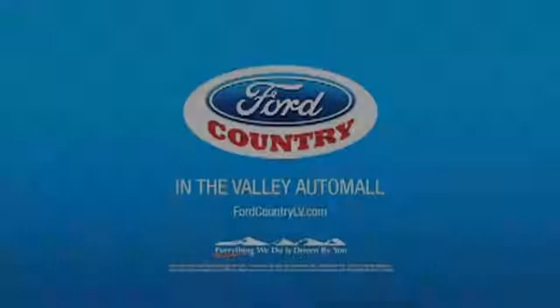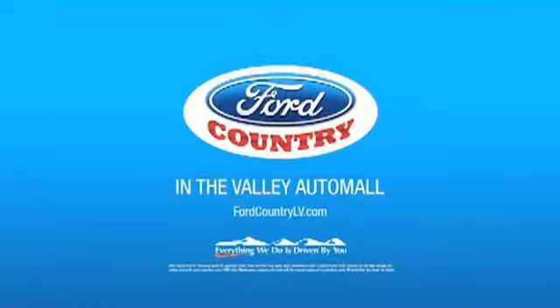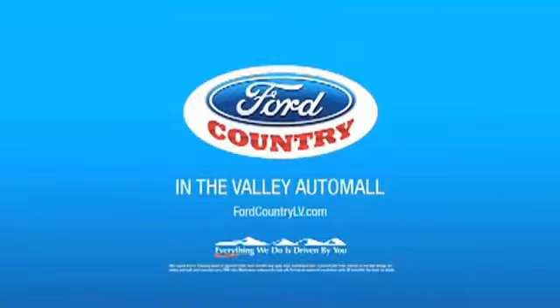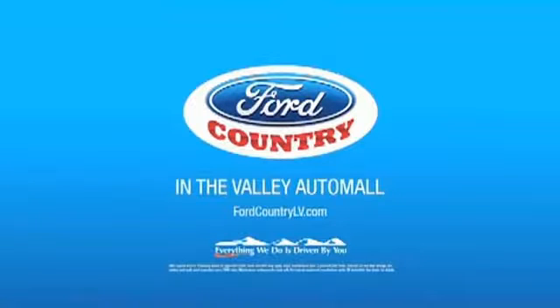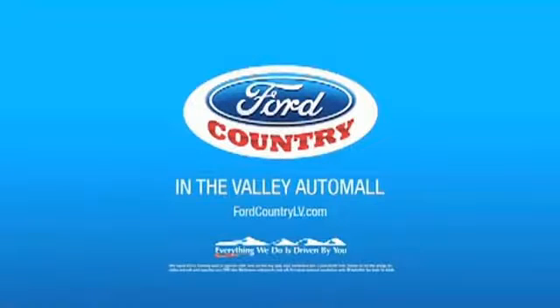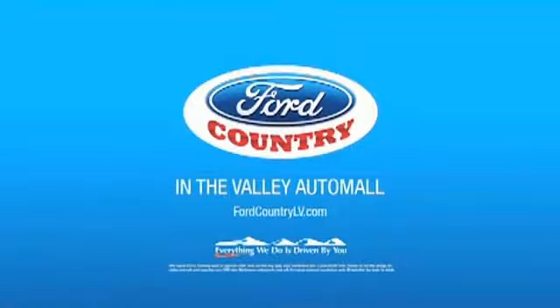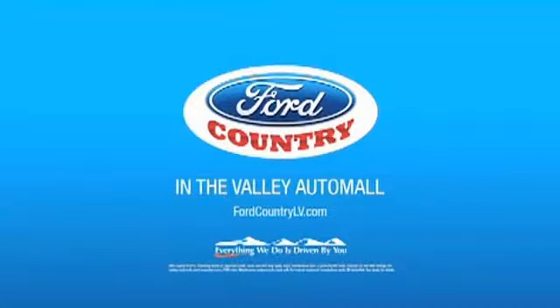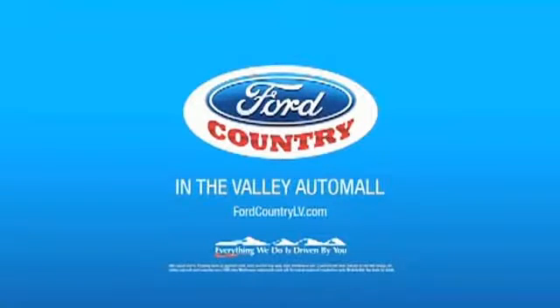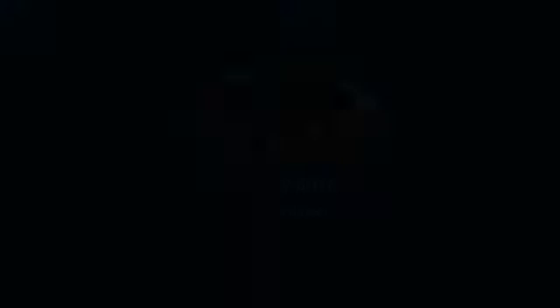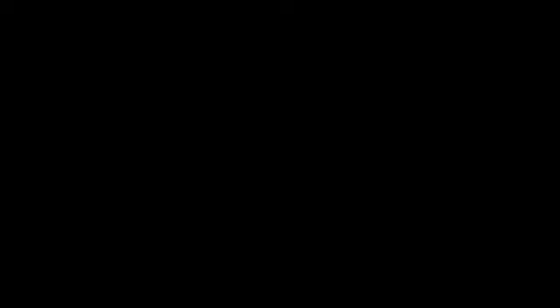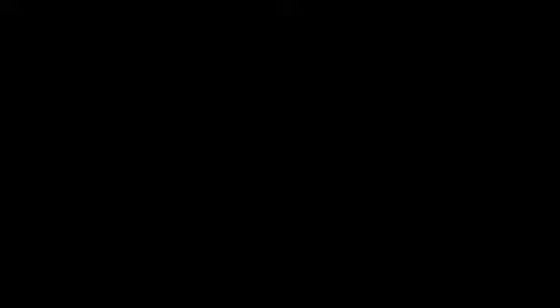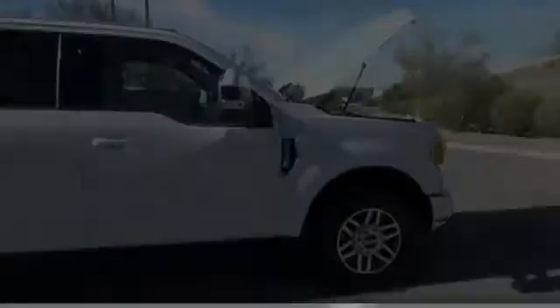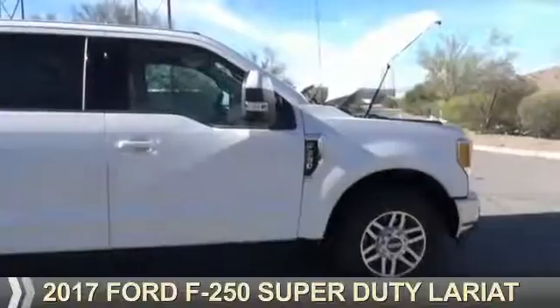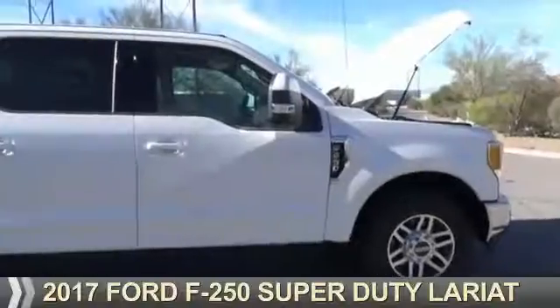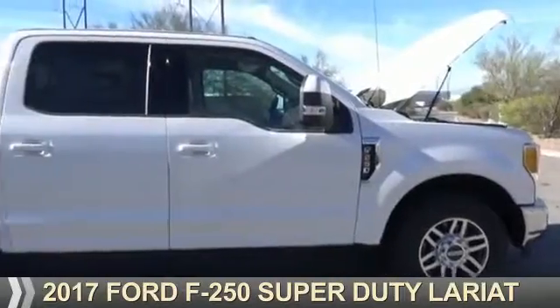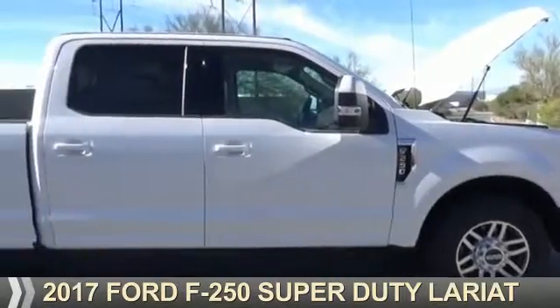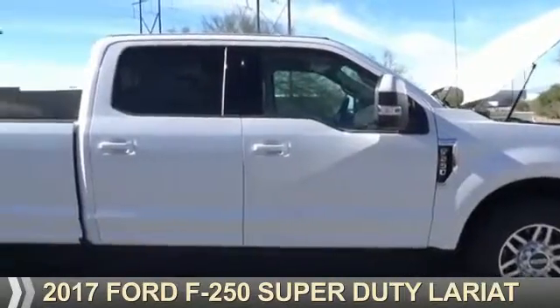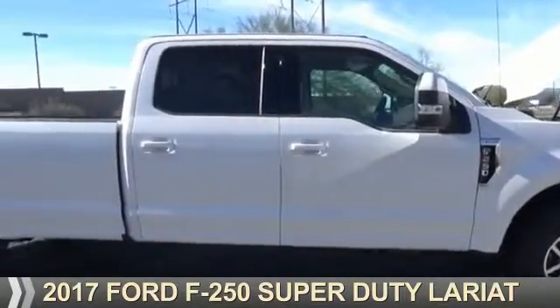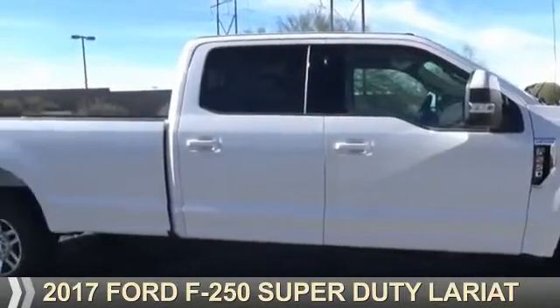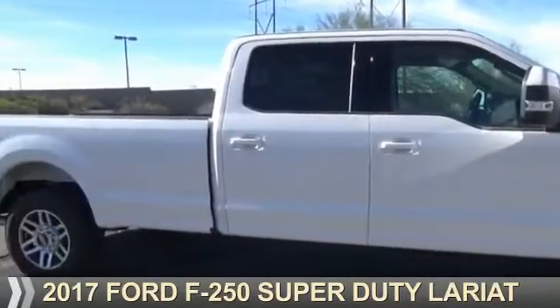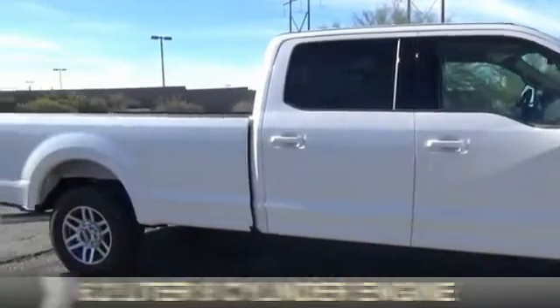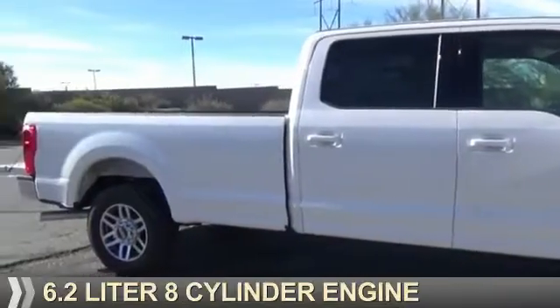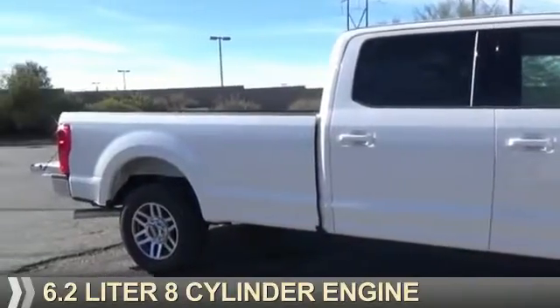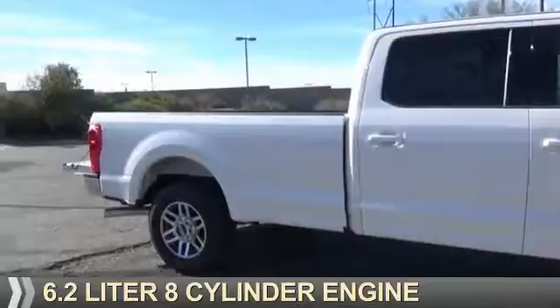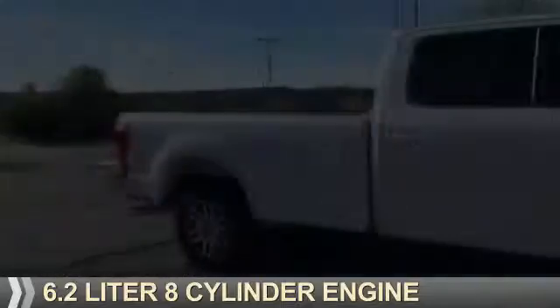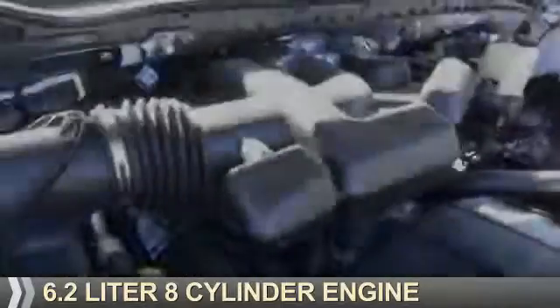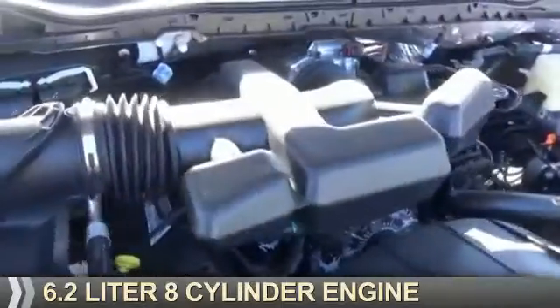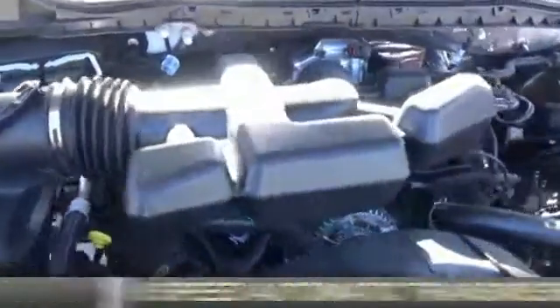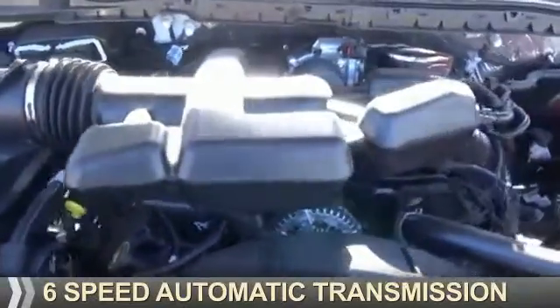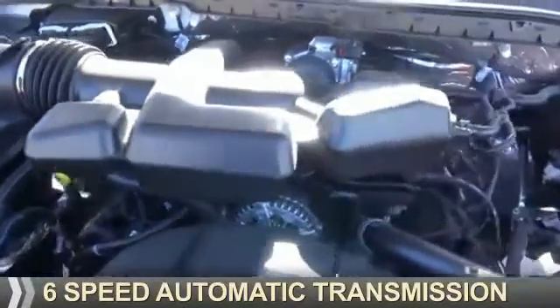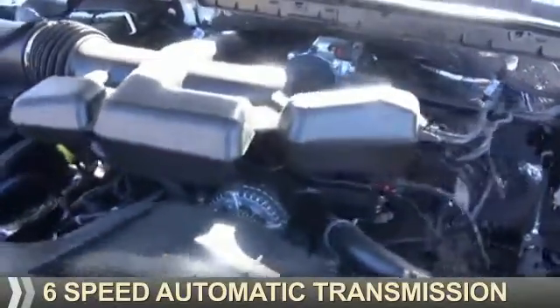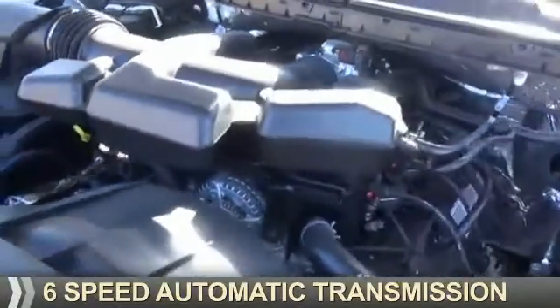Visit Ford Country in the Valley Auto Mall today. This could be the vehicle you're looking for. It's powered by a 6.2 liter, 8-cylinder engine, and a 6-speed automatic transmission.